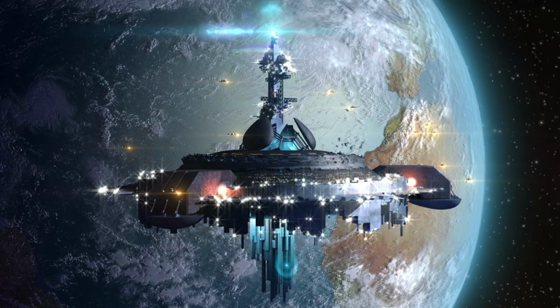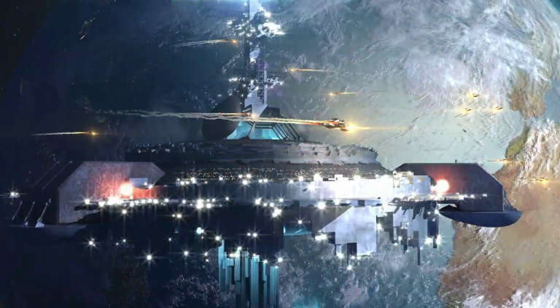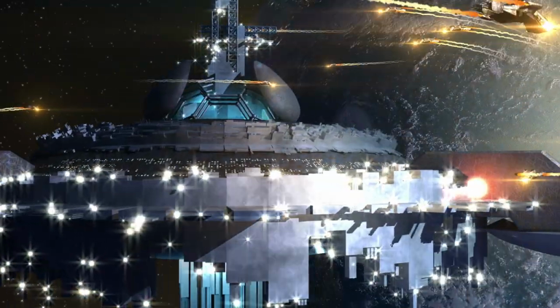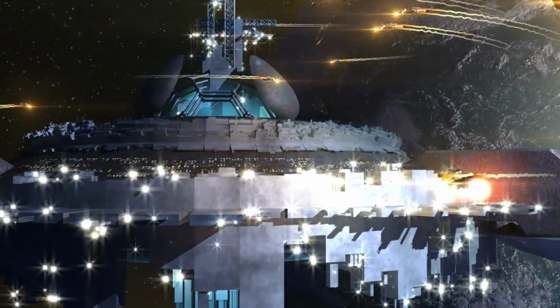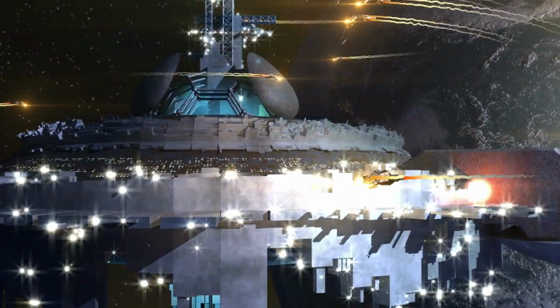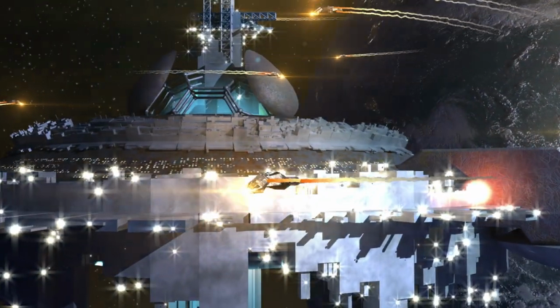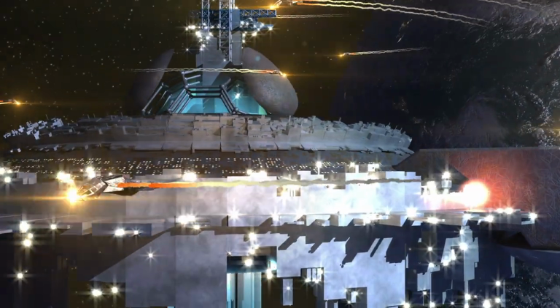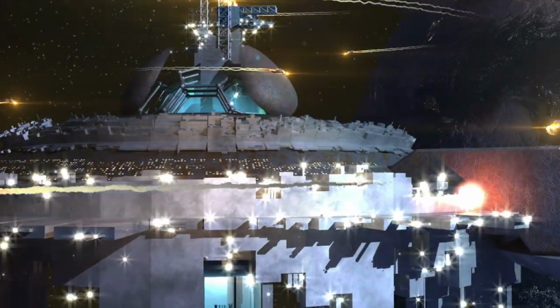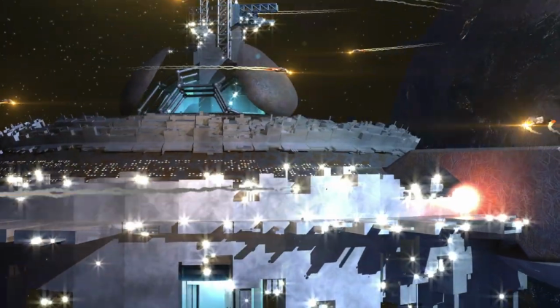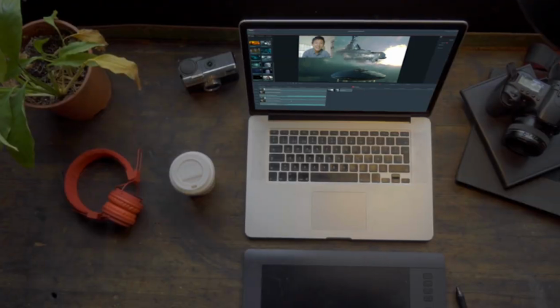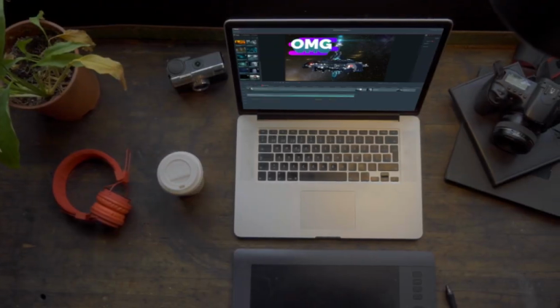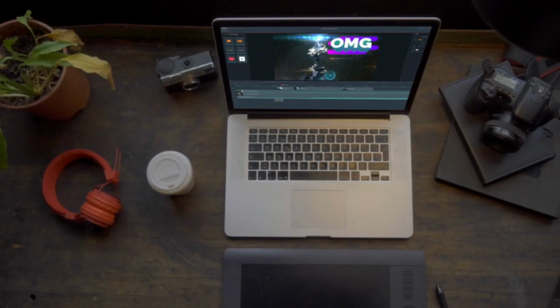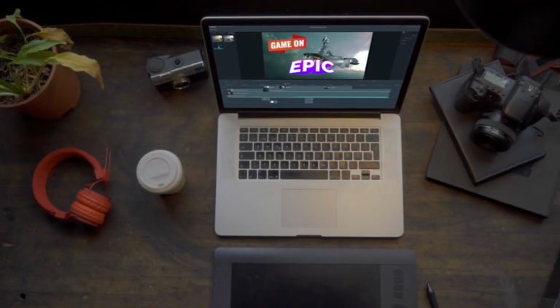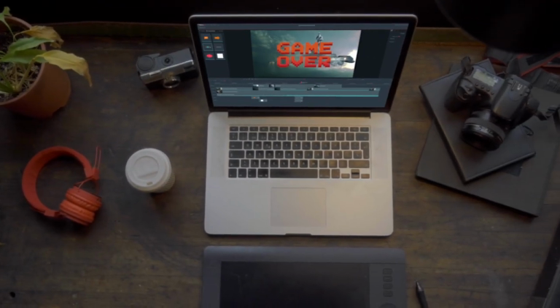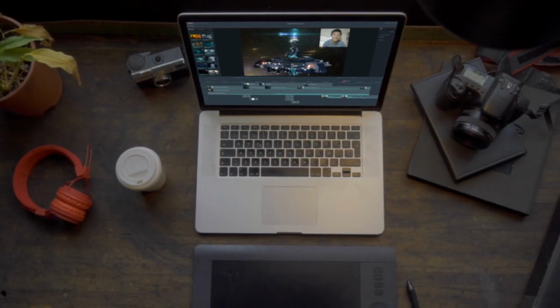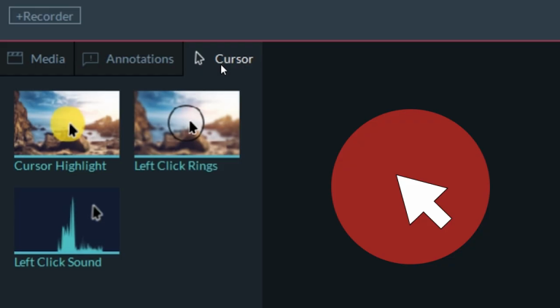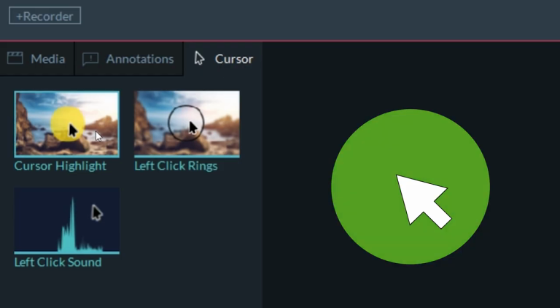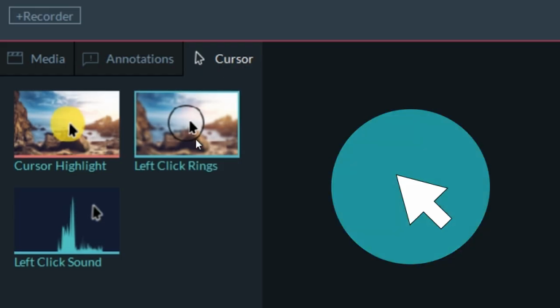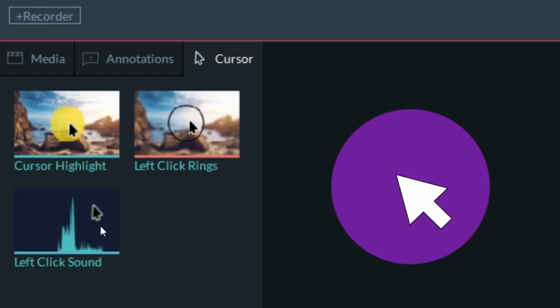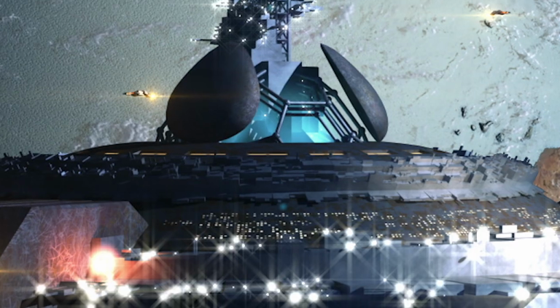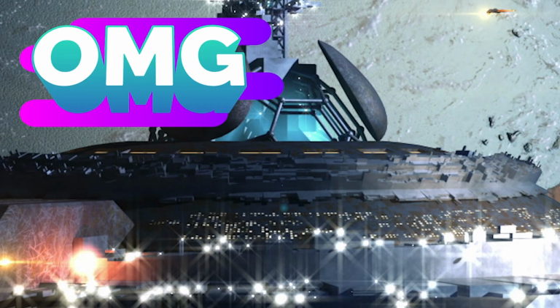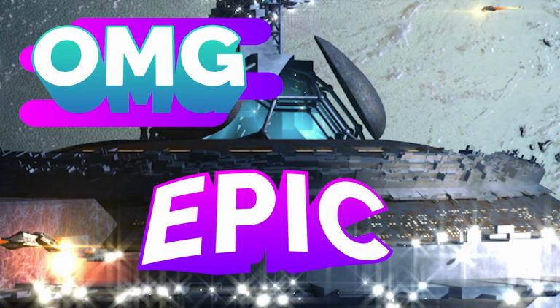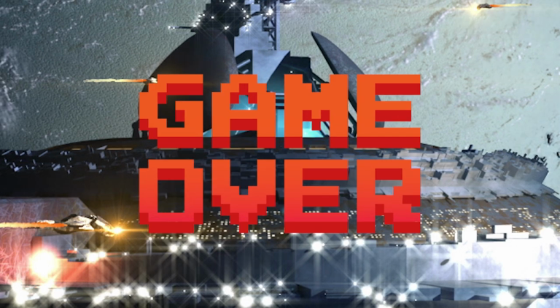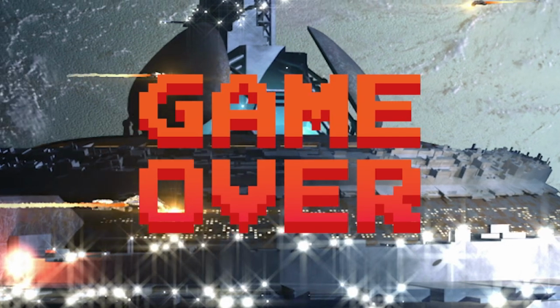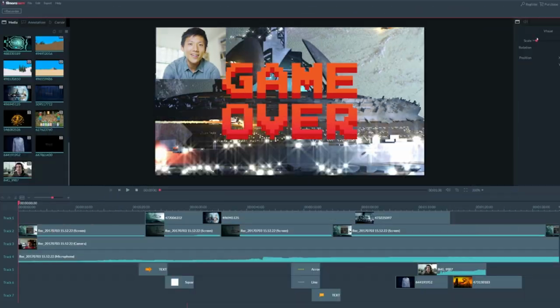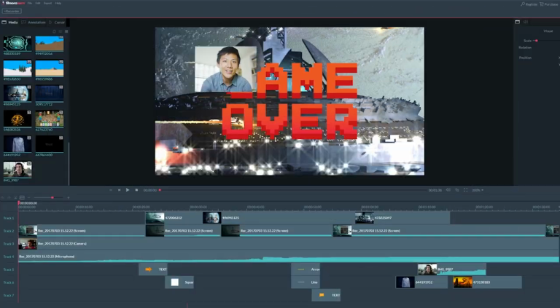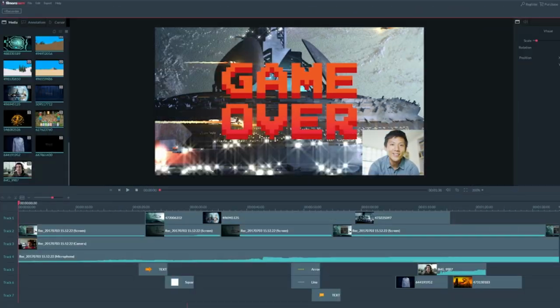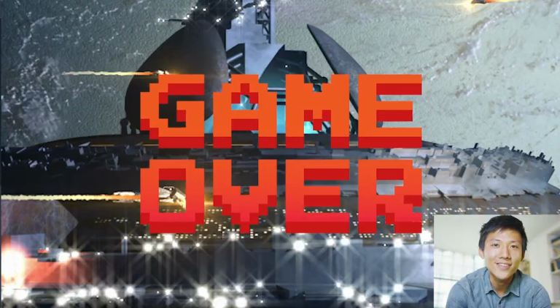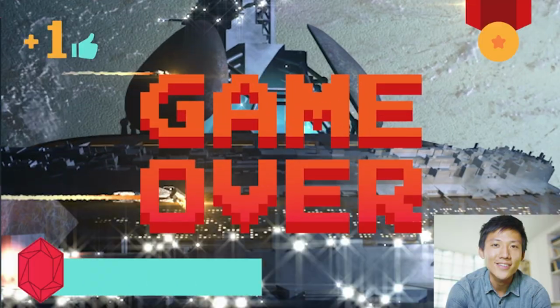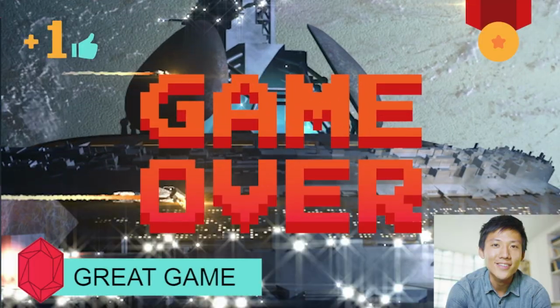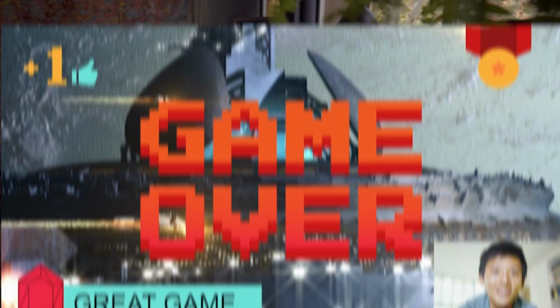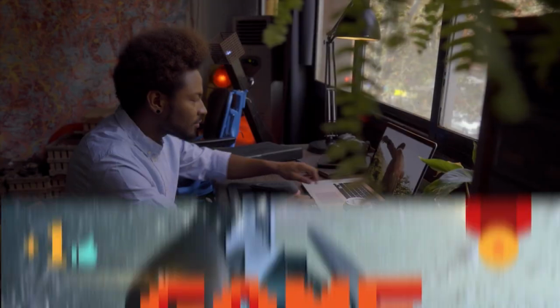Record in 120 frames per second and import your footage into a full editing suite where you can add cursor, text effects, picture-in-picture images, annotations, and much more.